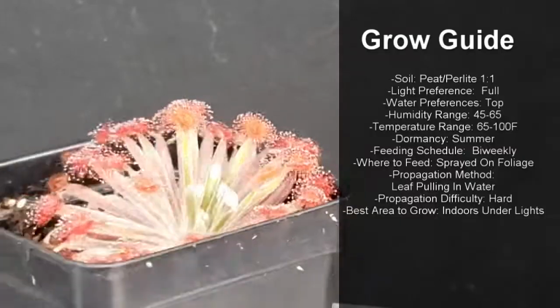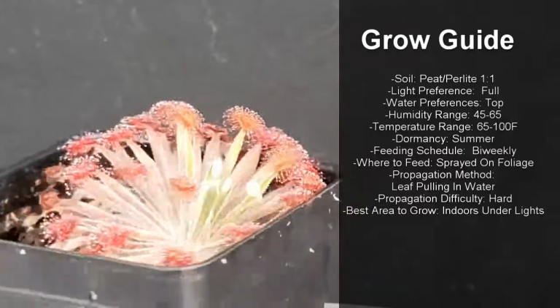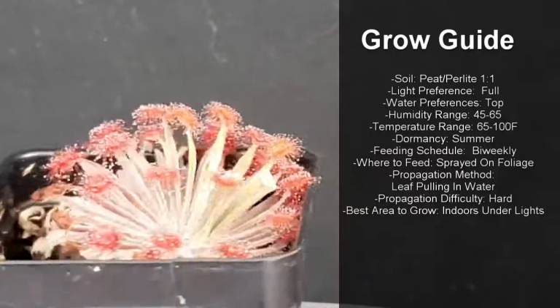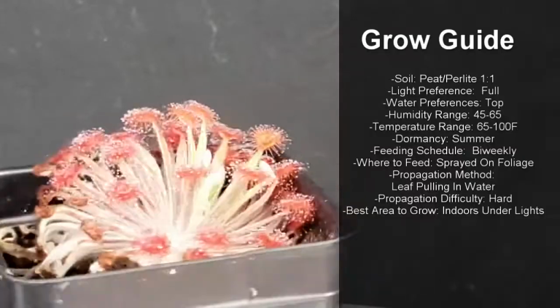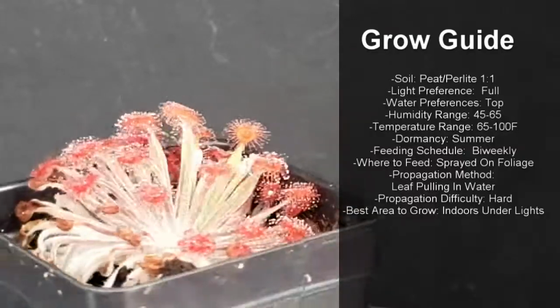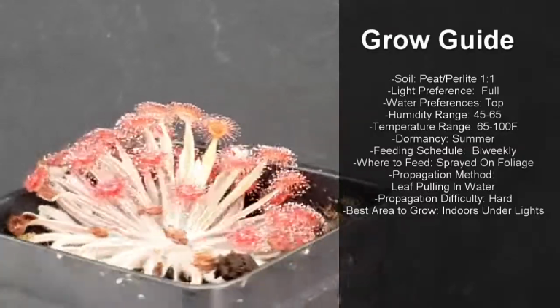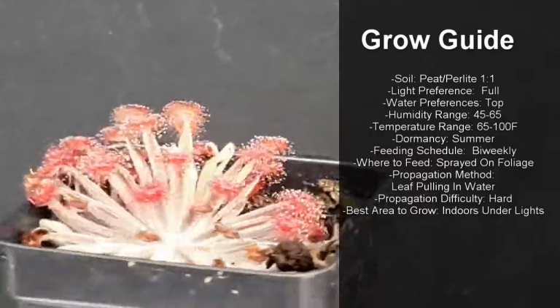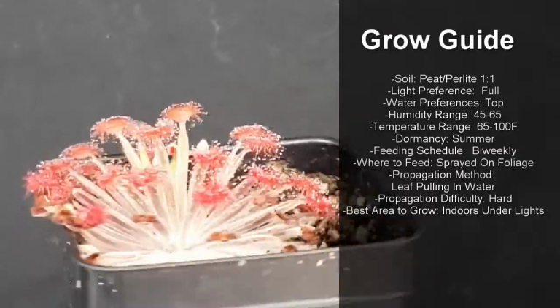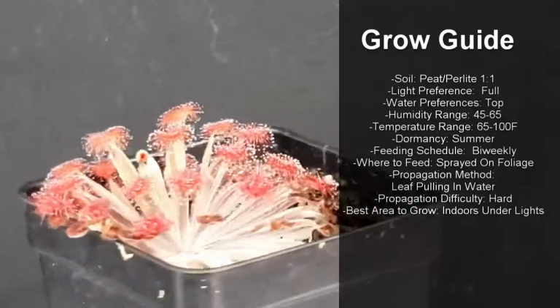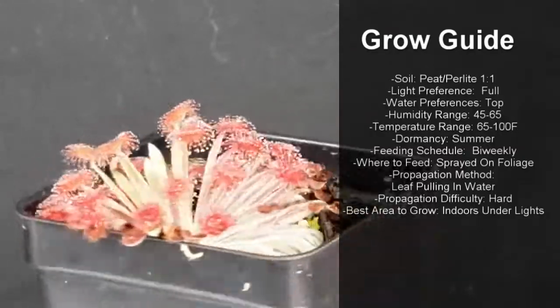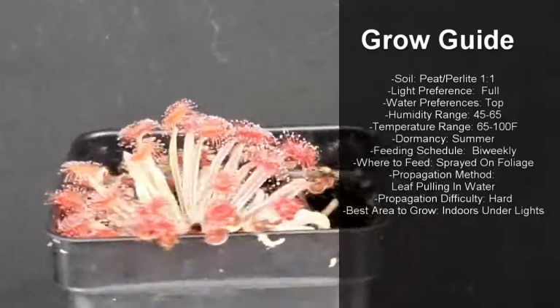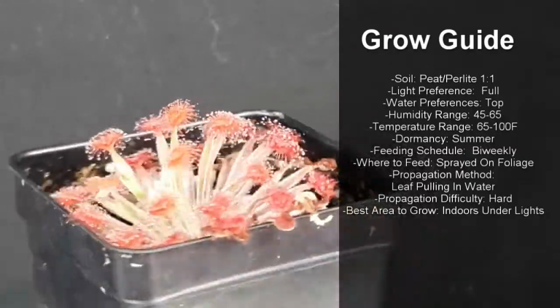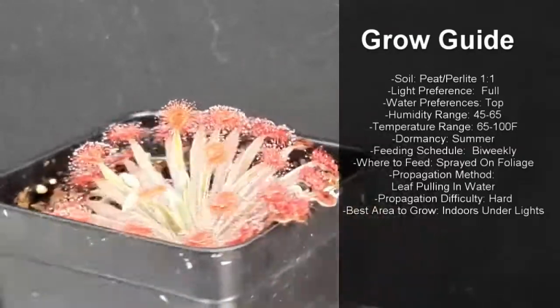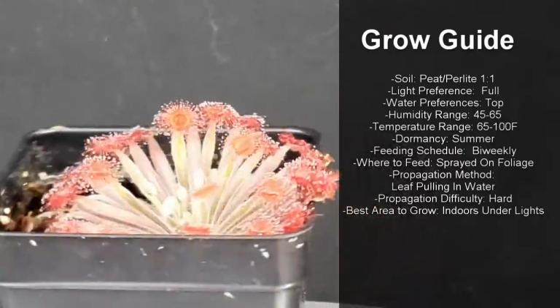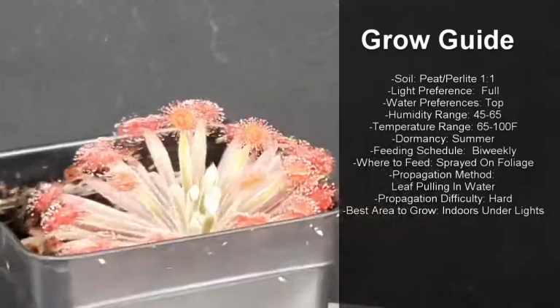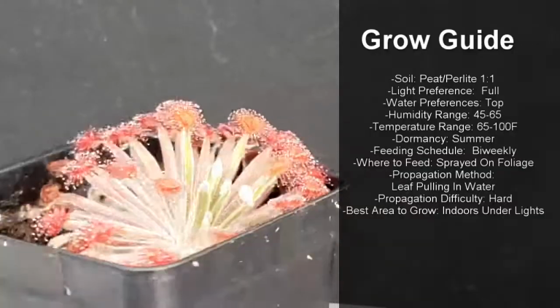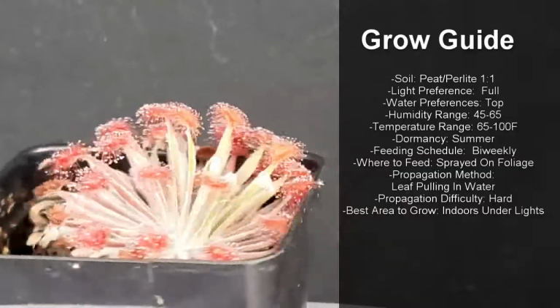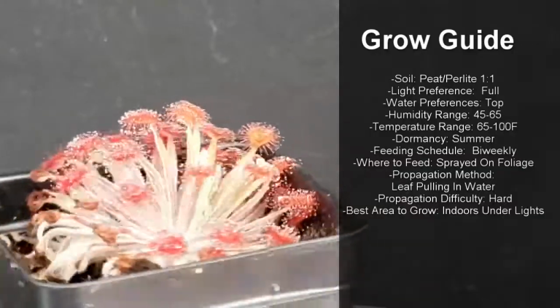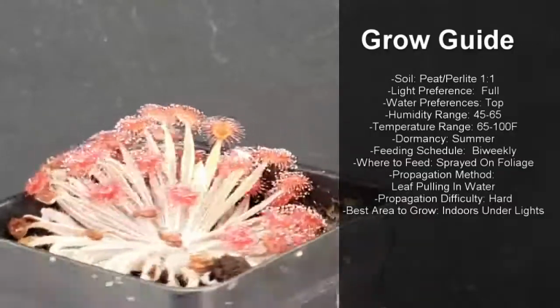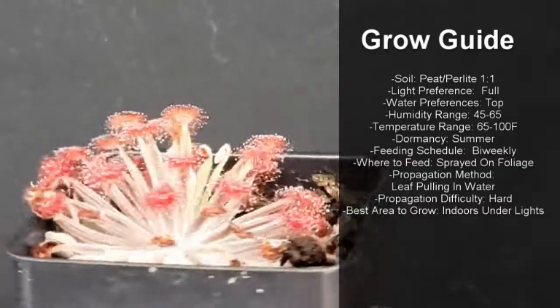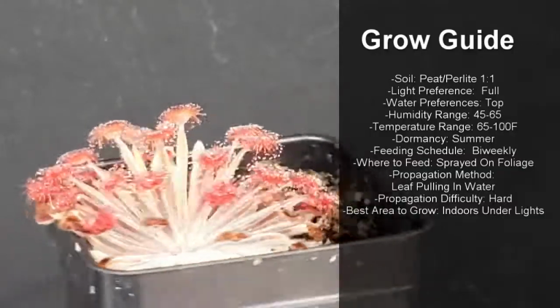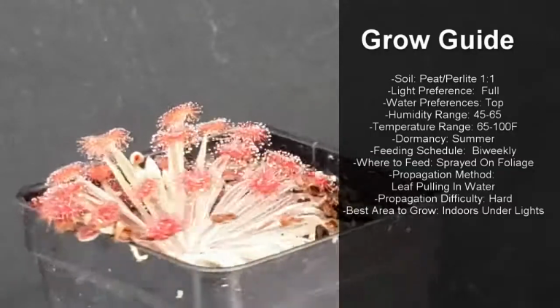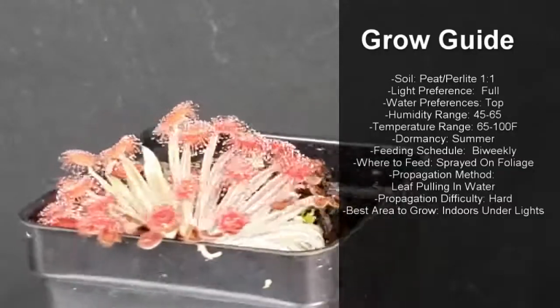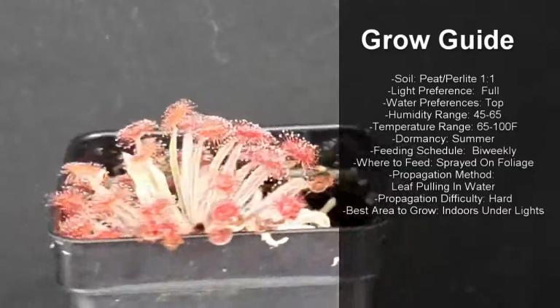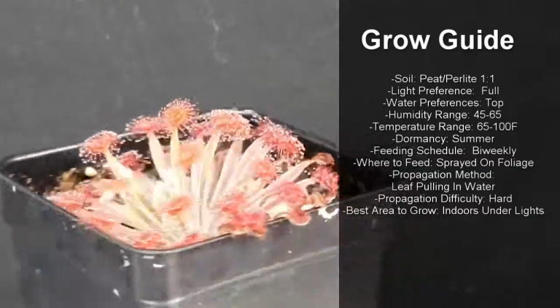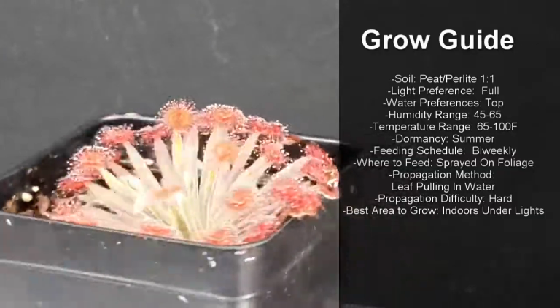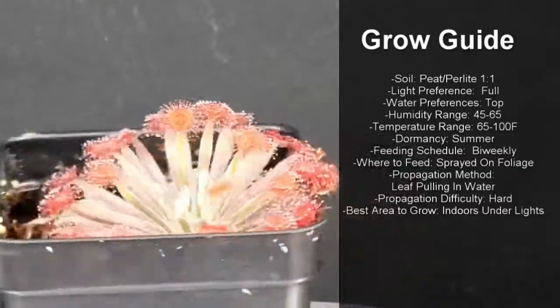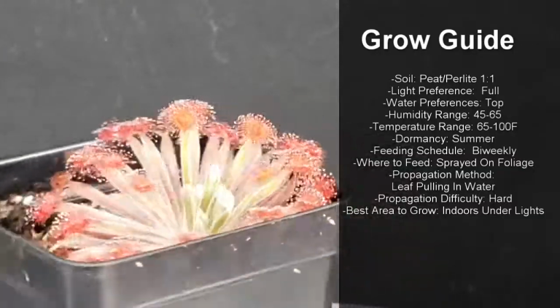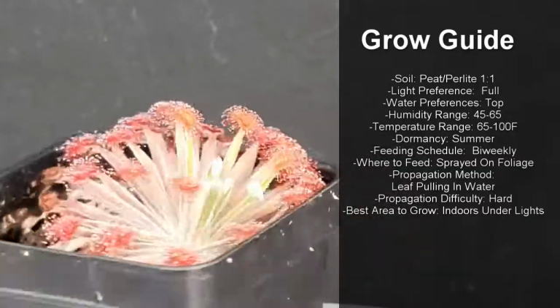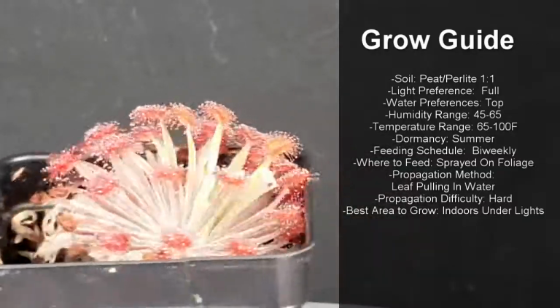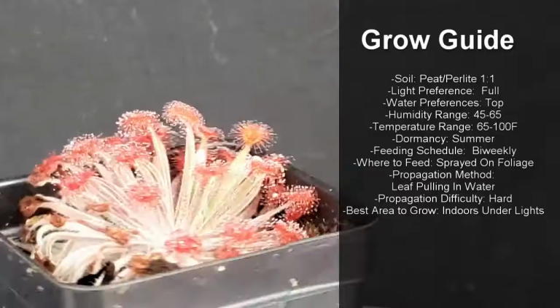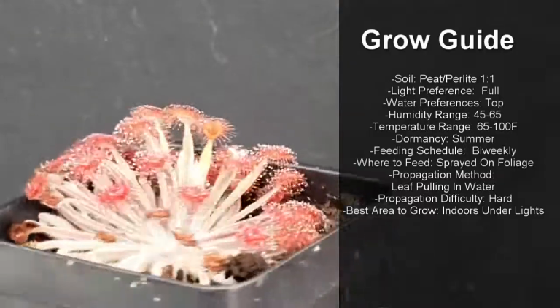They enjoy being fed bi-weekly by being sprayed on their foliage with Maxi 16-16-16 fertilizer. They are very hard to propagate, but you can propagate them with leaf pullings and water.